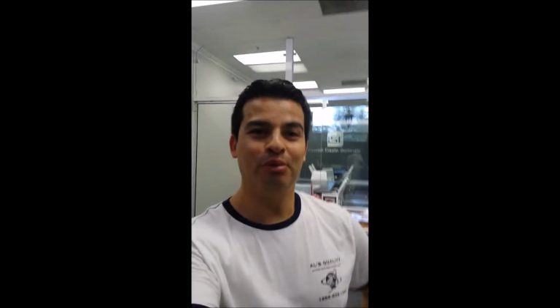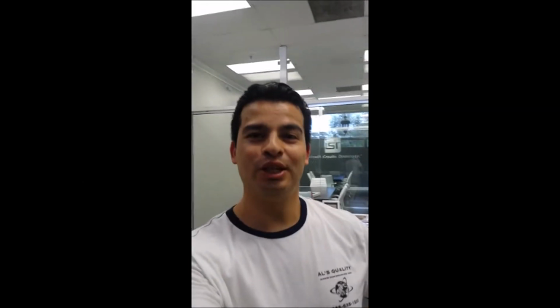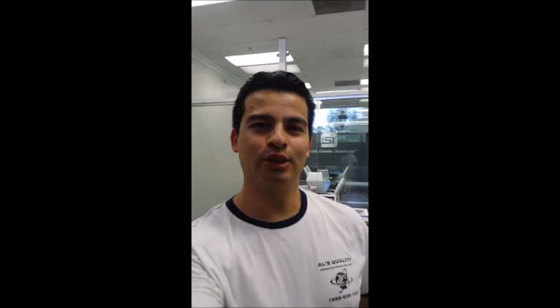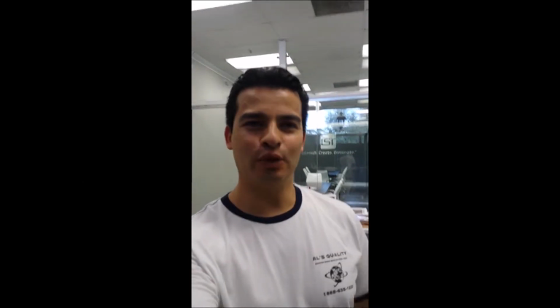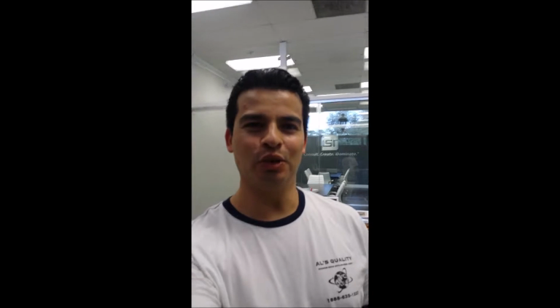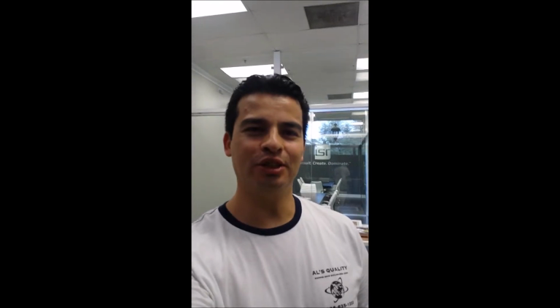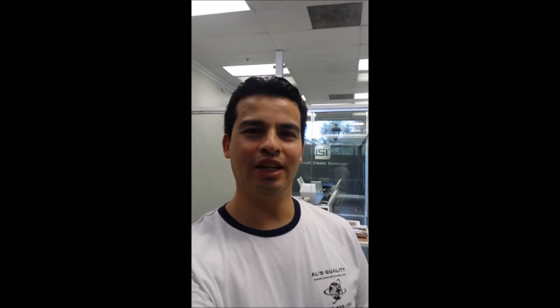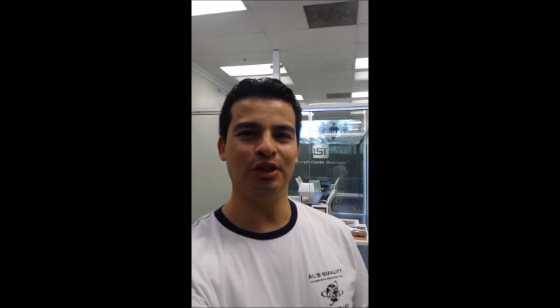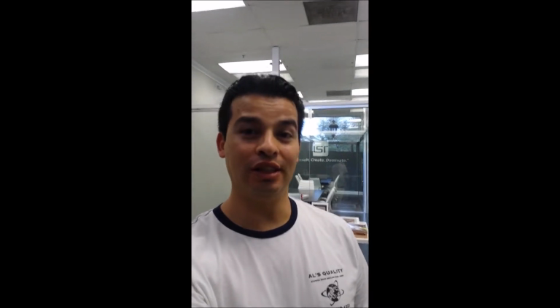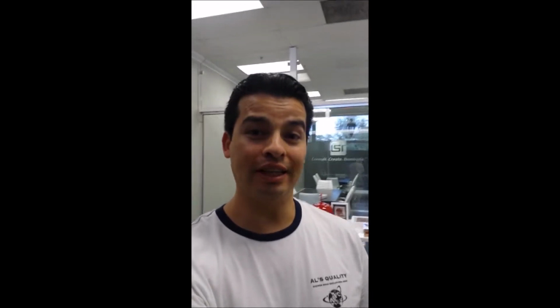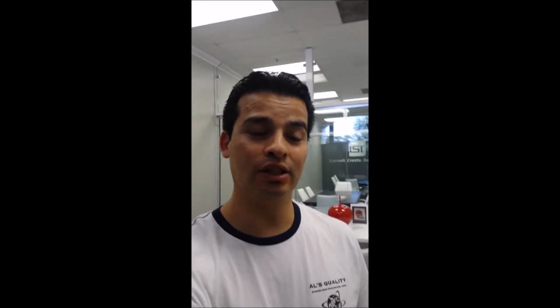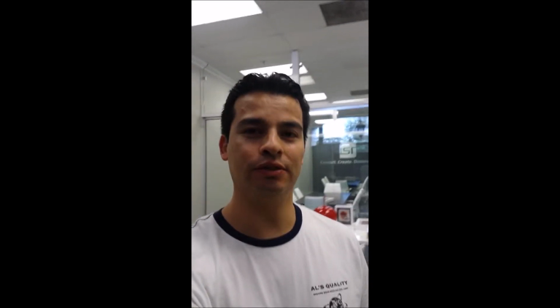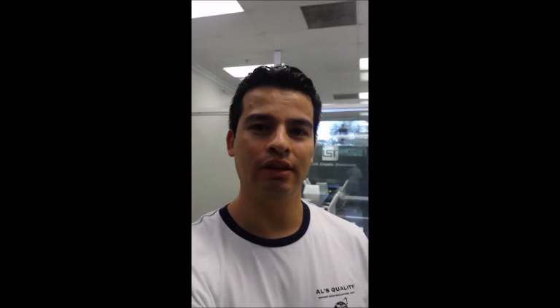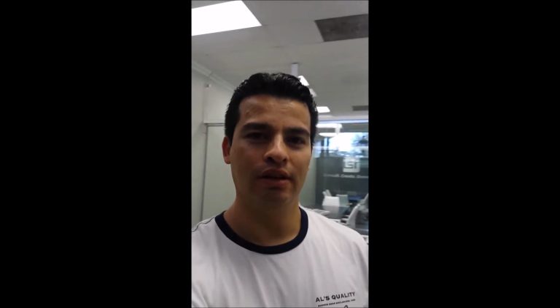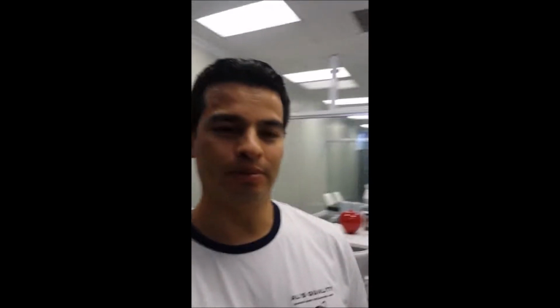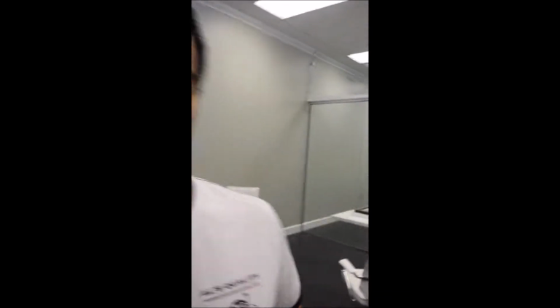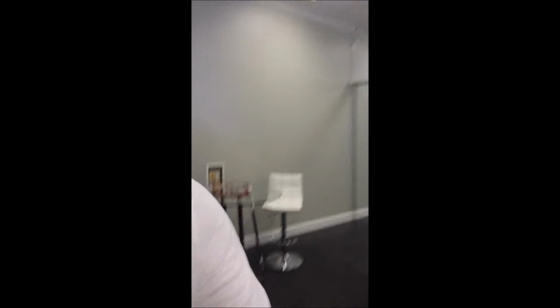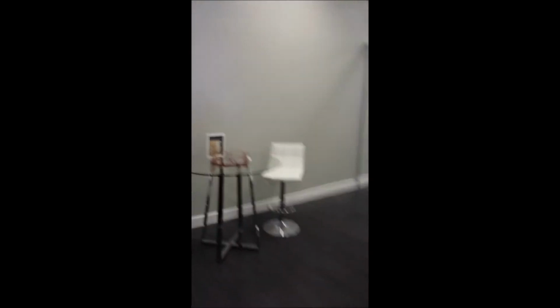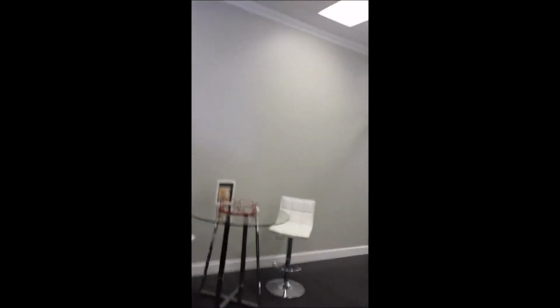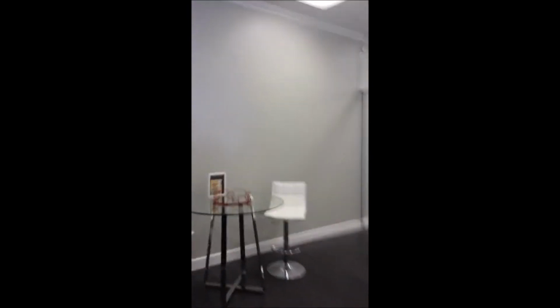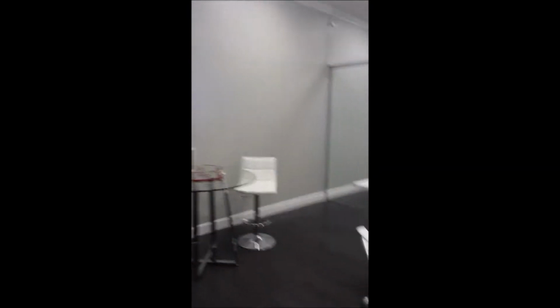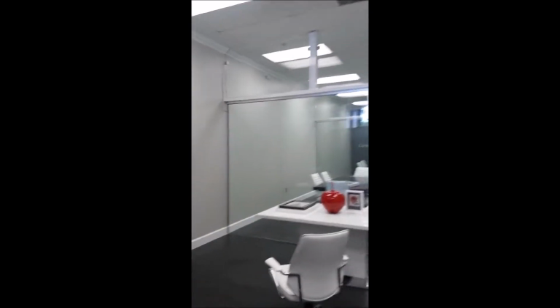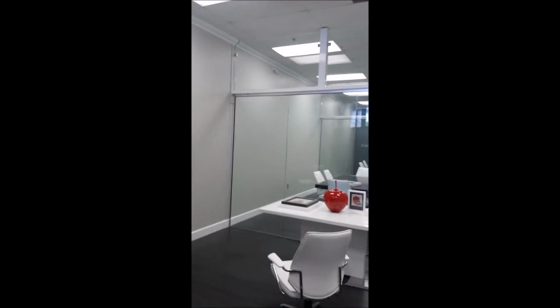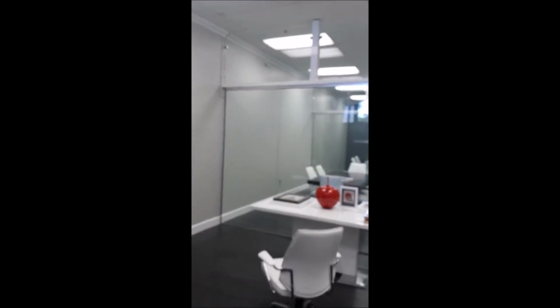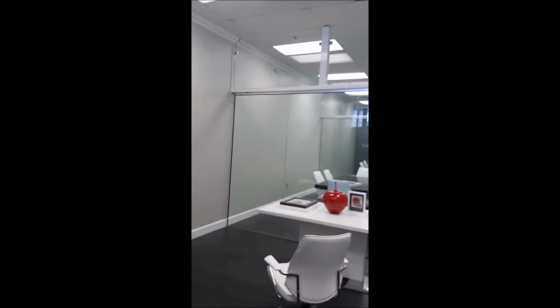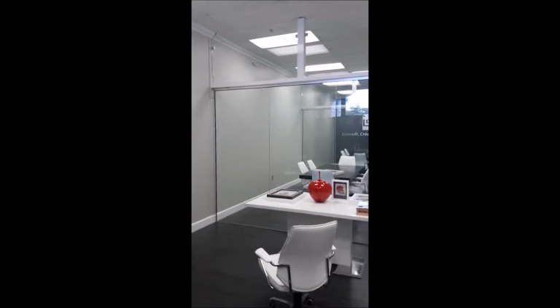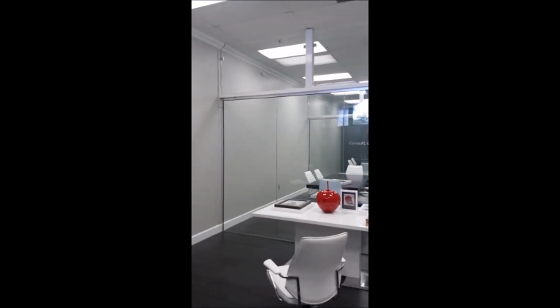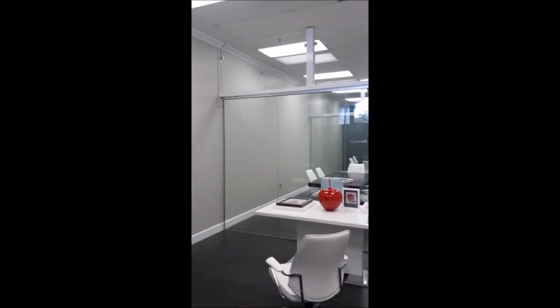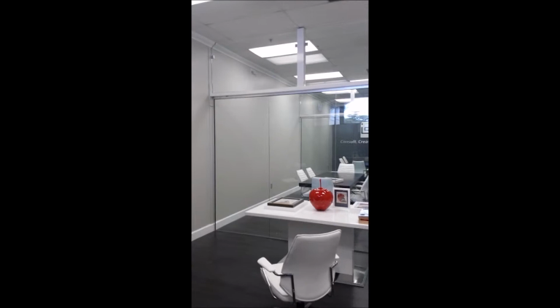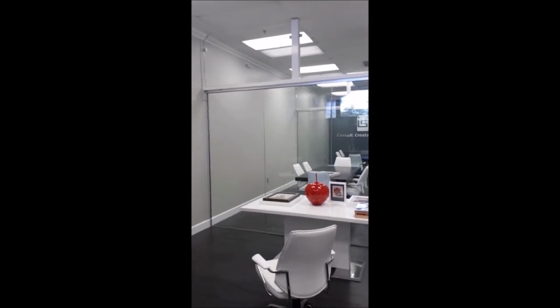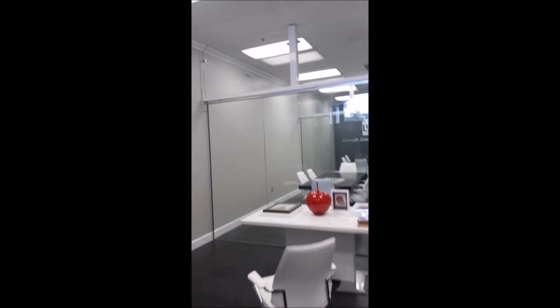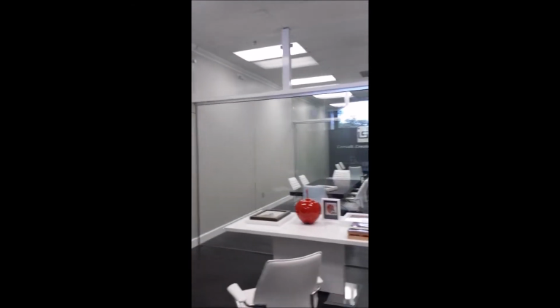This is Luciano with ALTS Quality Shower Door Enclosure. Today I'd like to show you this glass partition we just finished. This is an office for a web developer. I'm going to show you what we did in here.